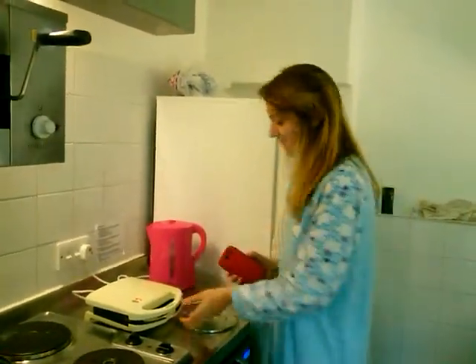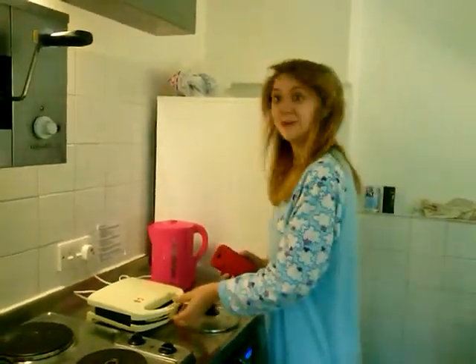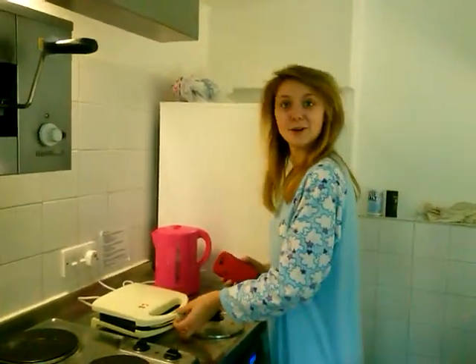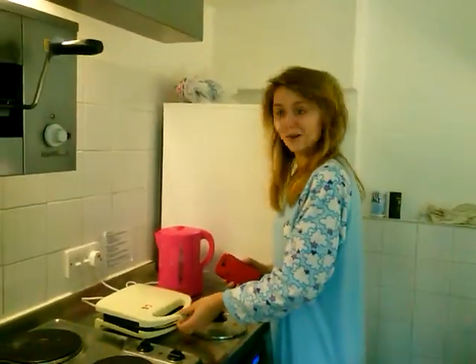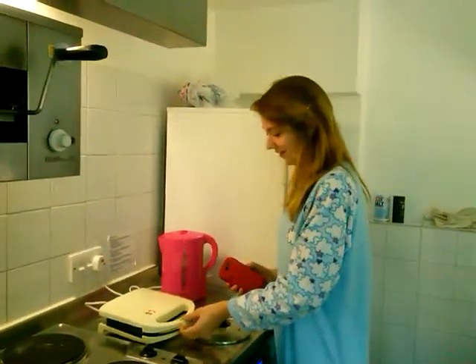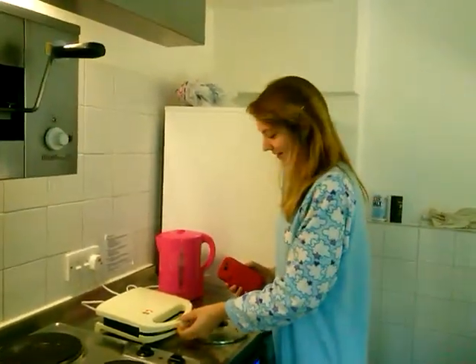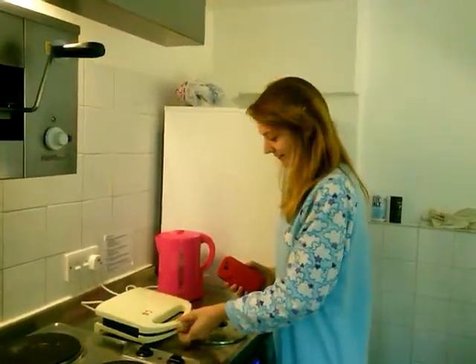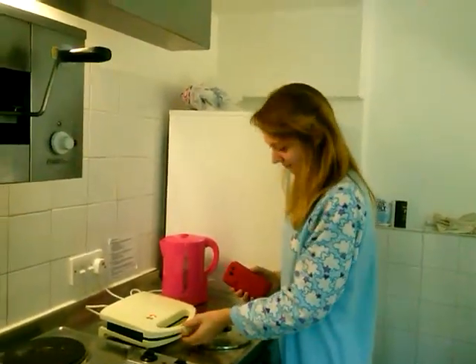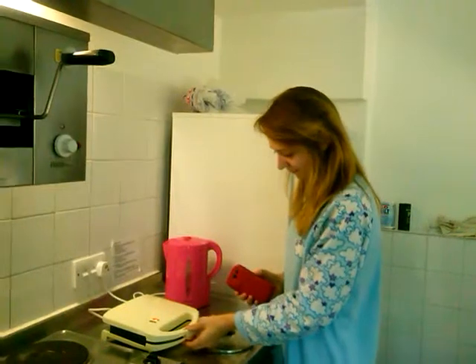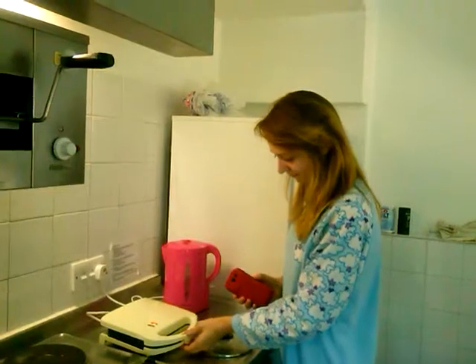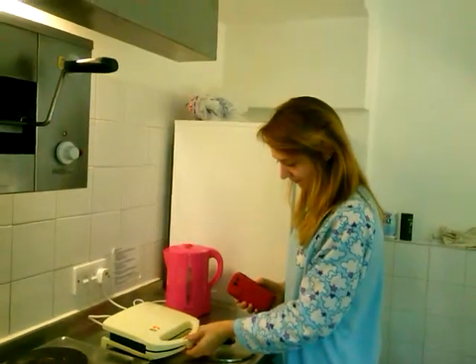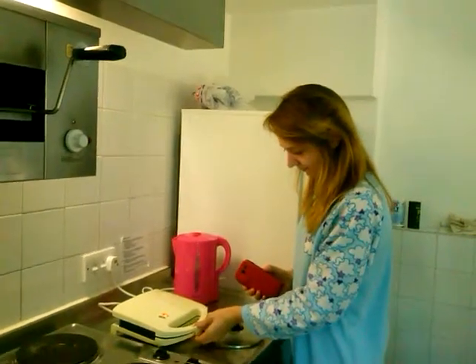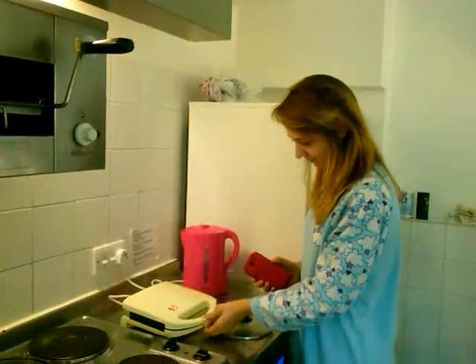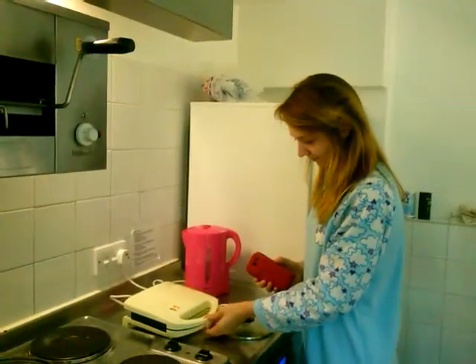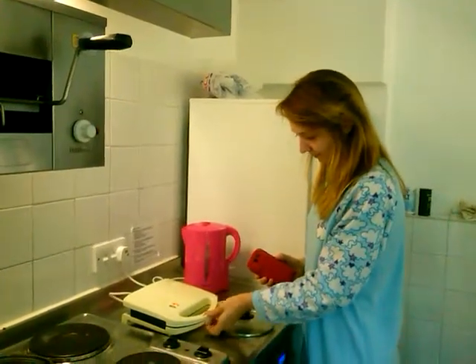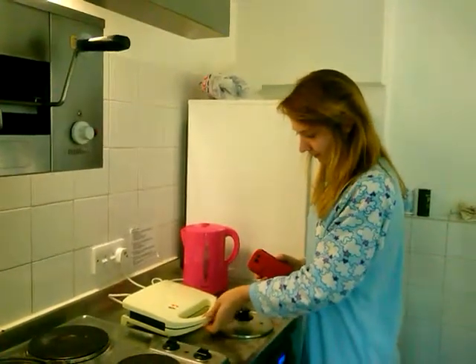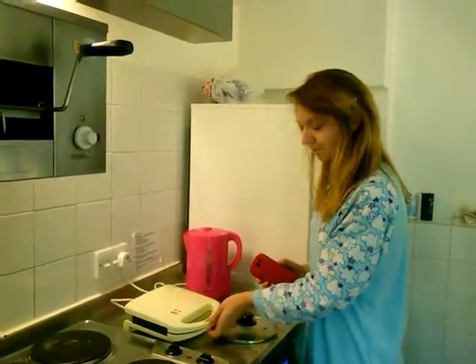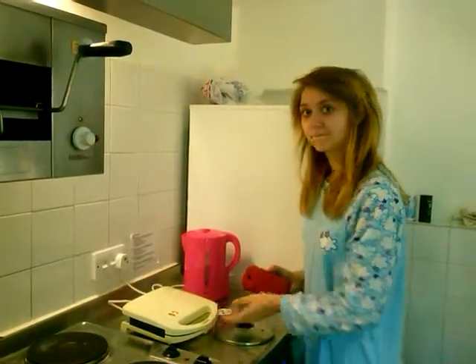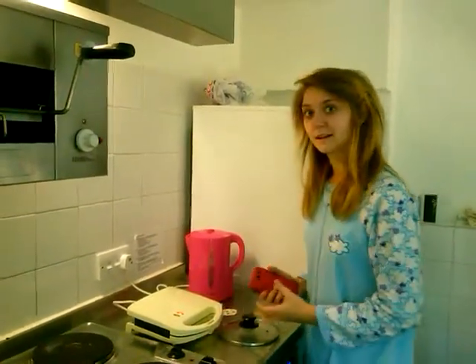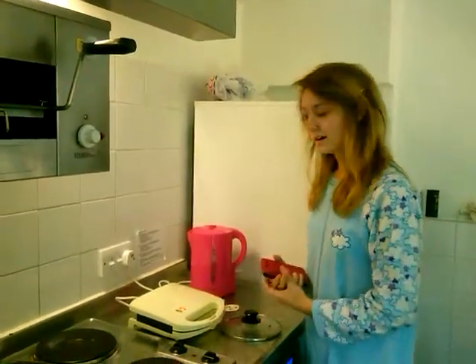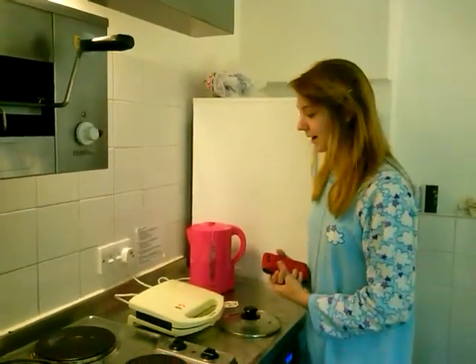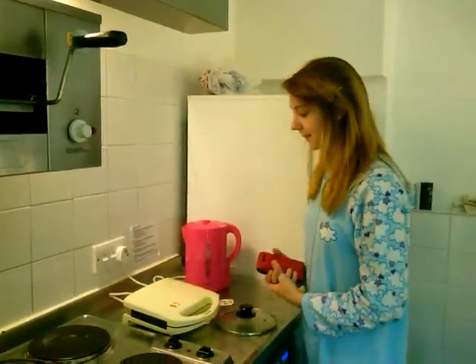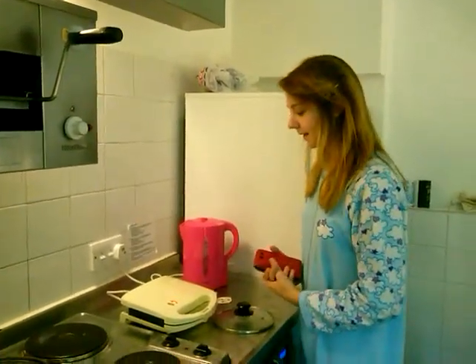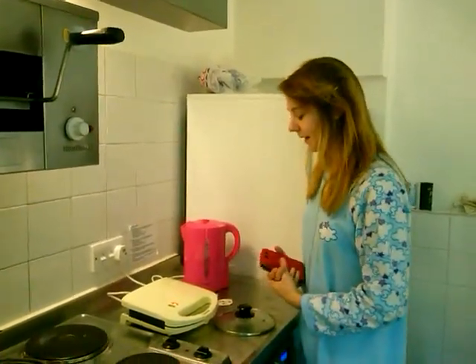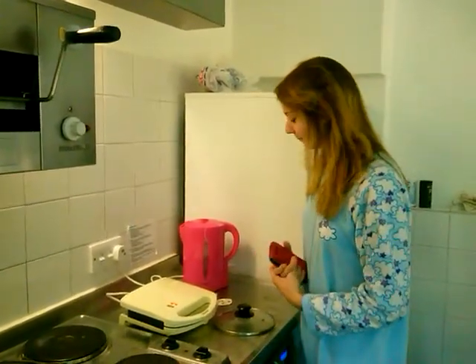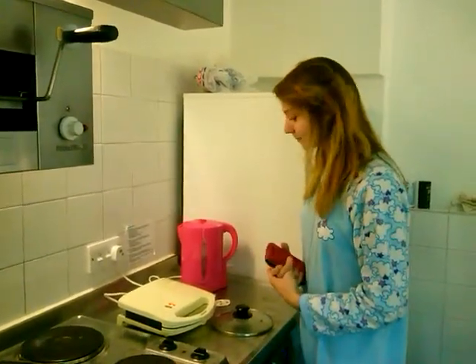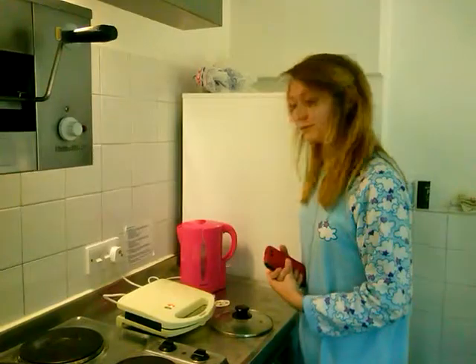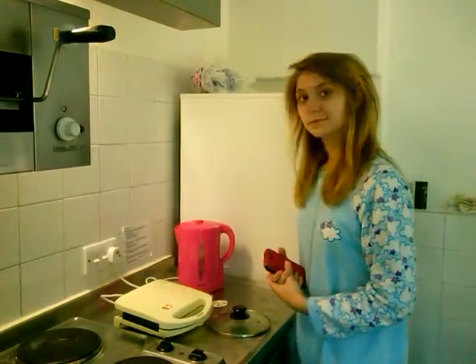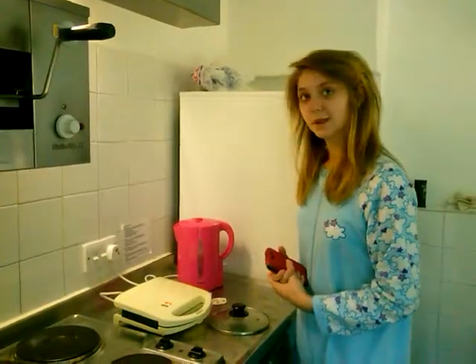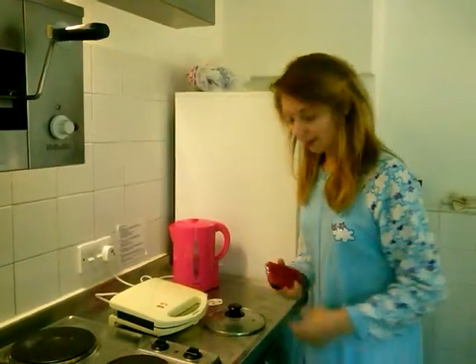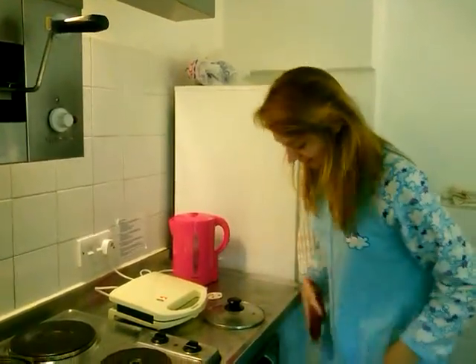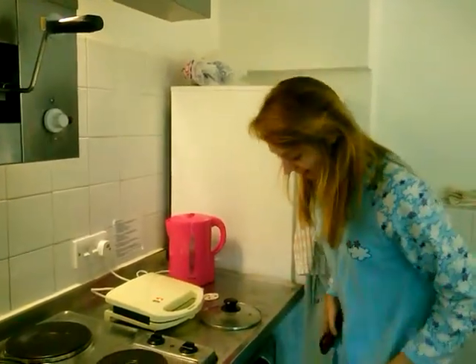I'm worried it's going to burn. Would you like to say anything else about being a freshman? Your onesie, your cooking skills, anything?